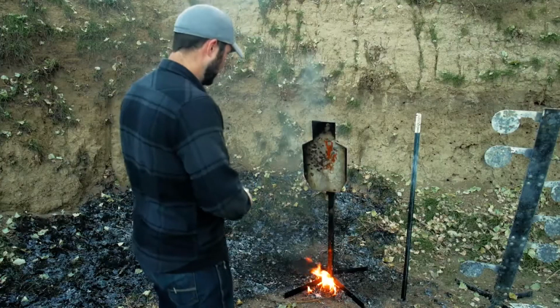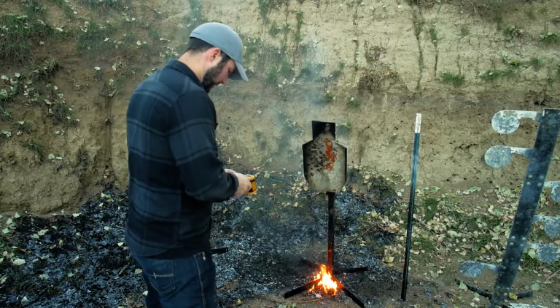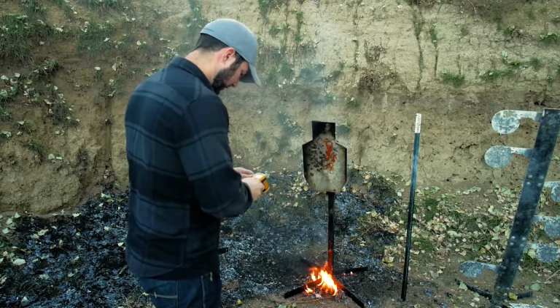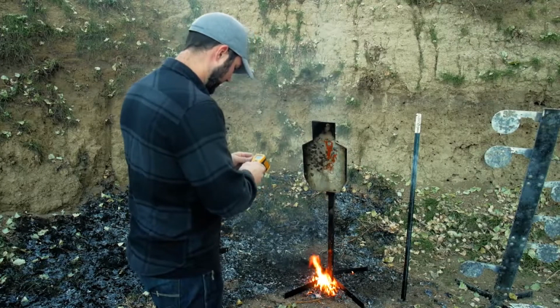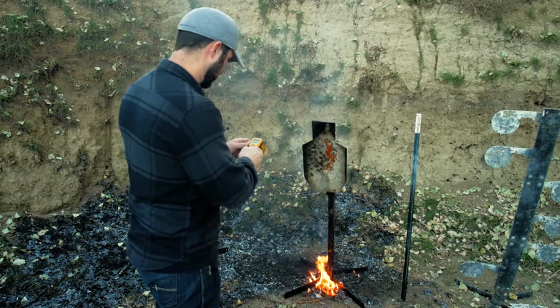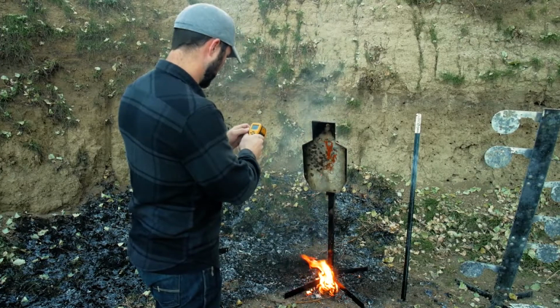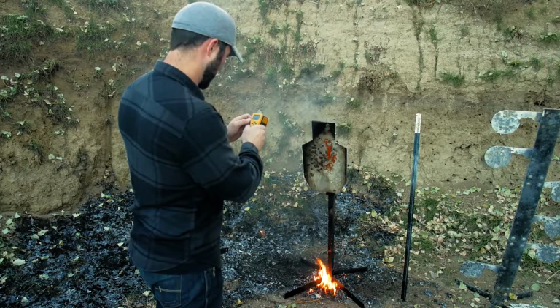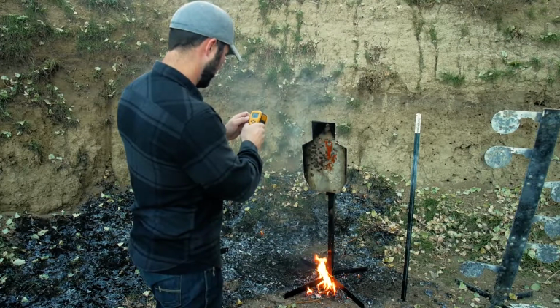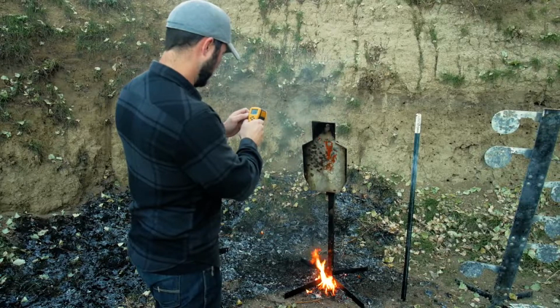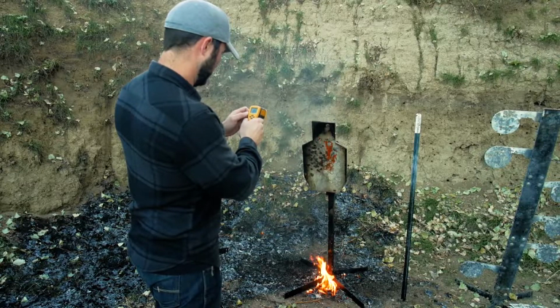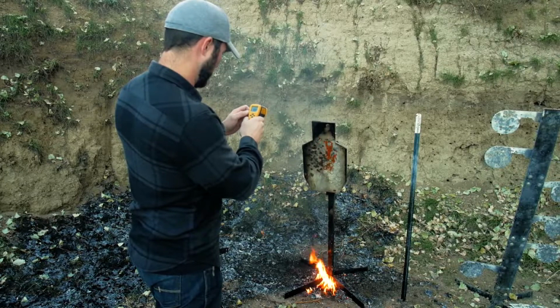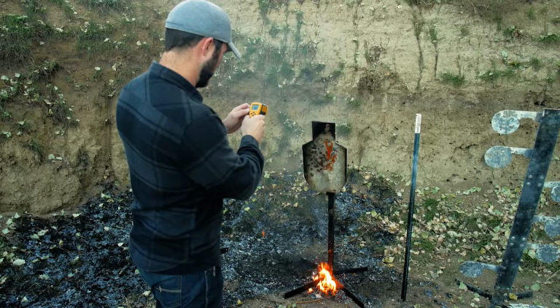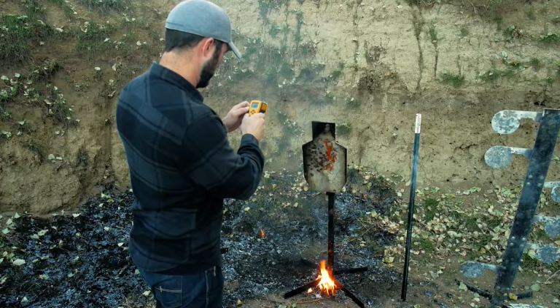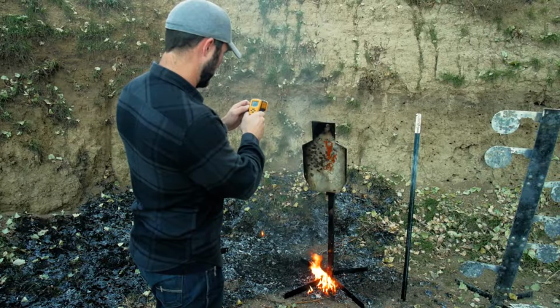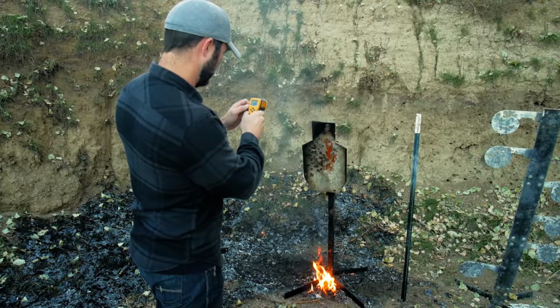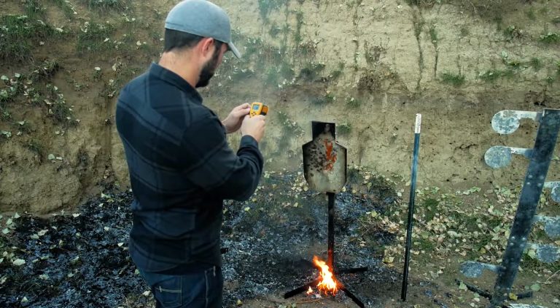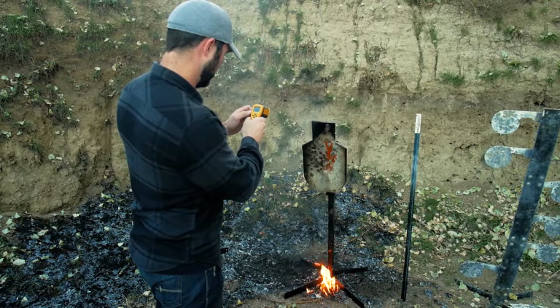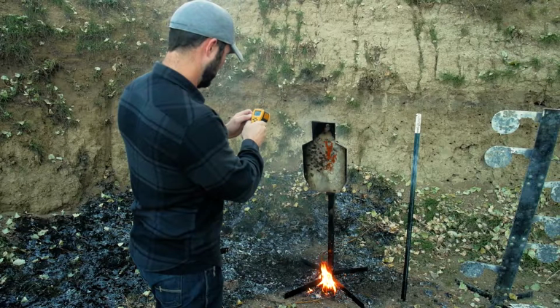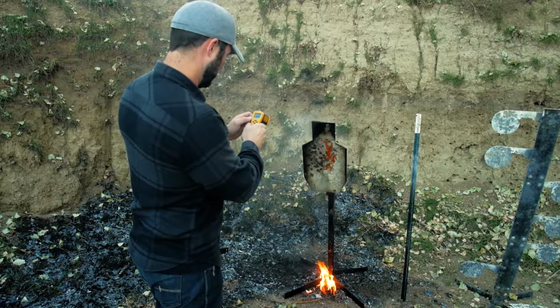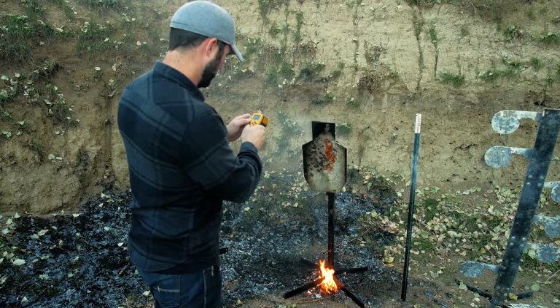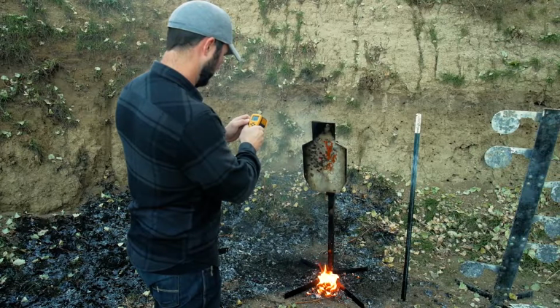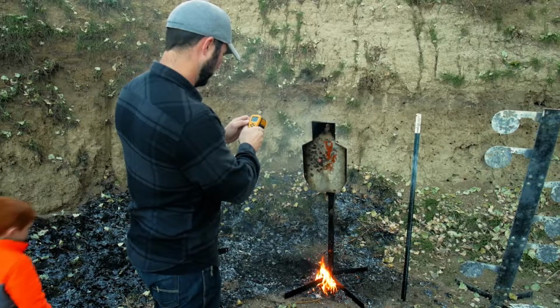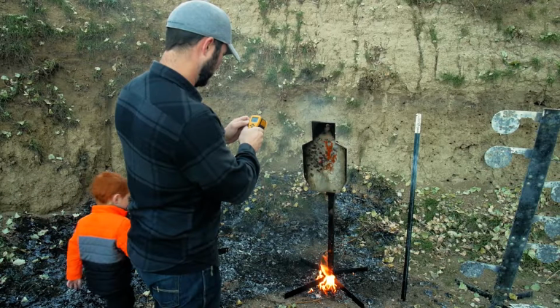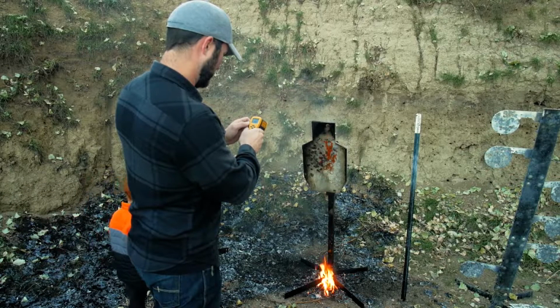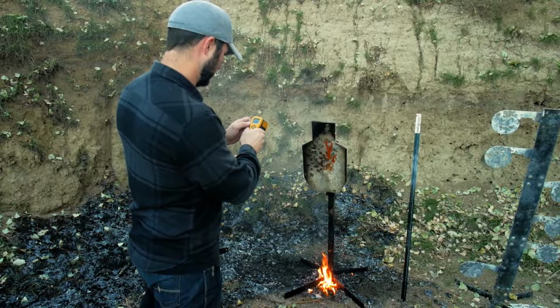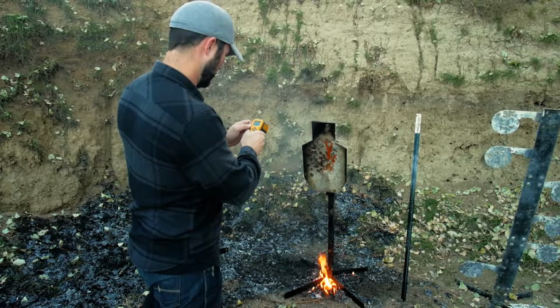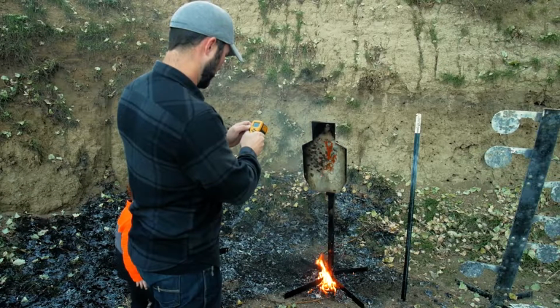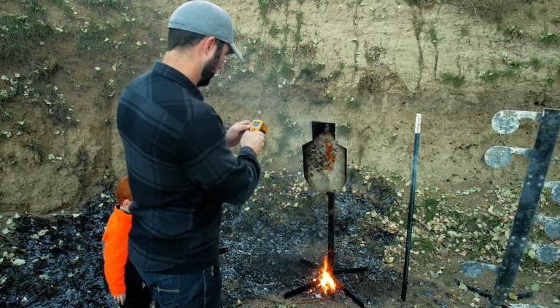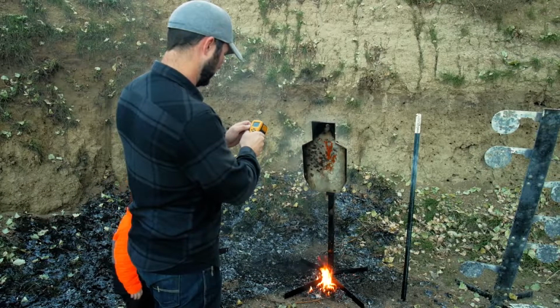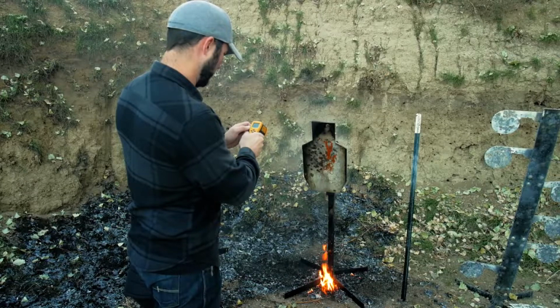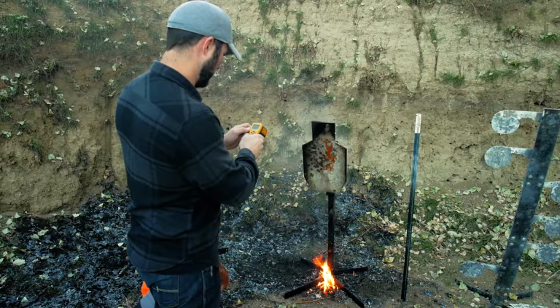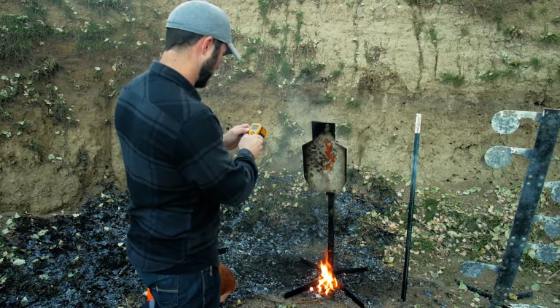All right, let's check this out. According to my thermometer, I'm seeing 198... yep, 200, 203 down at the bottom.